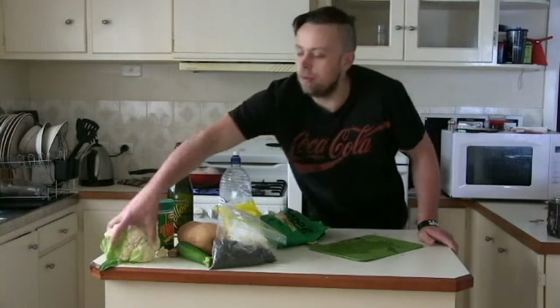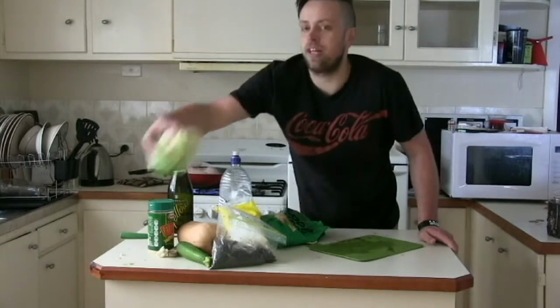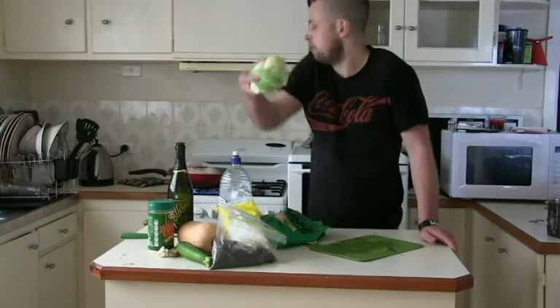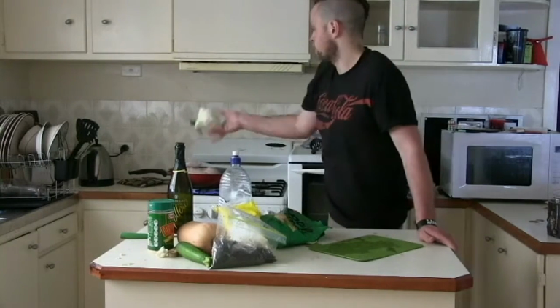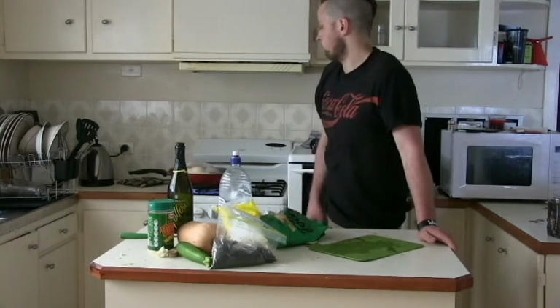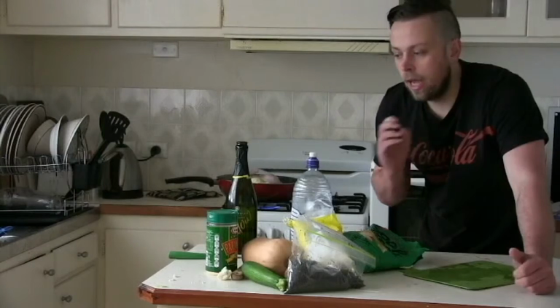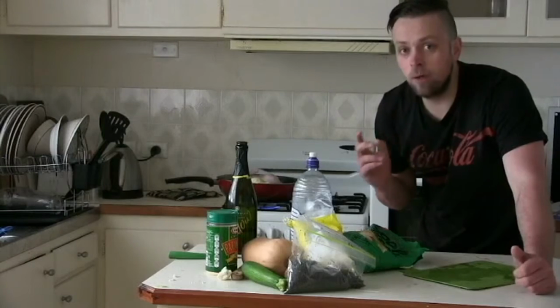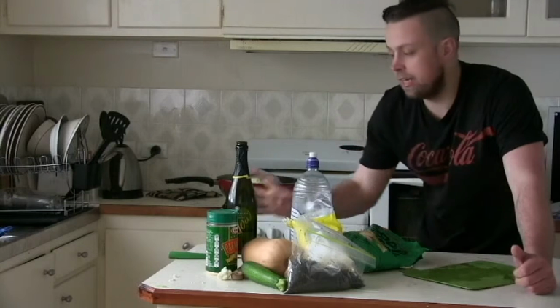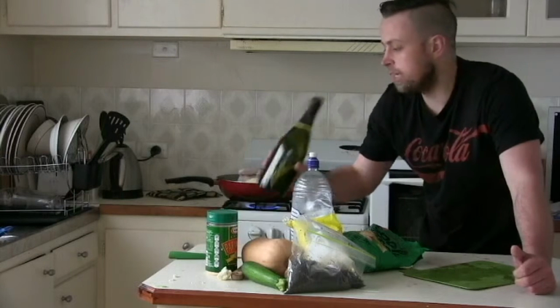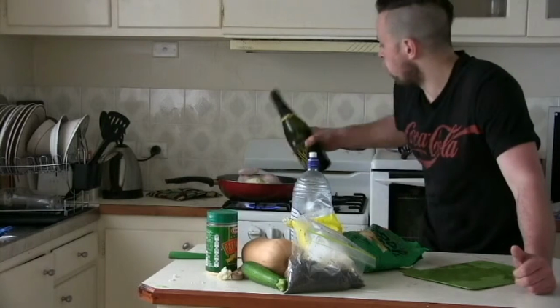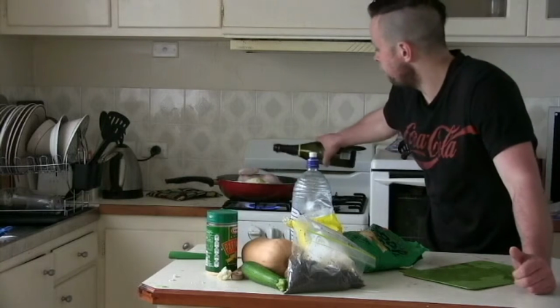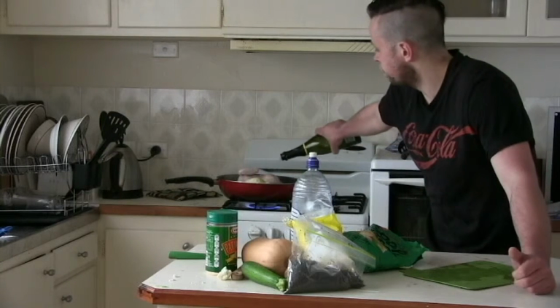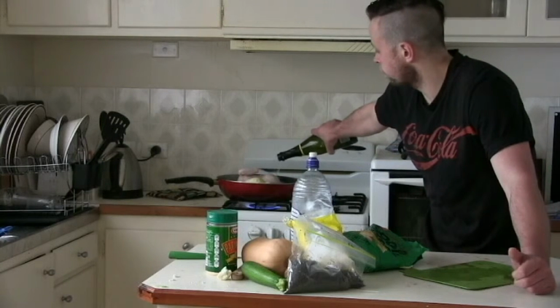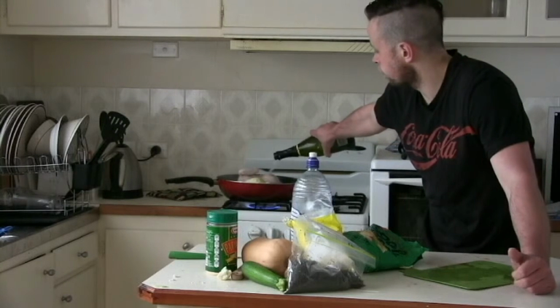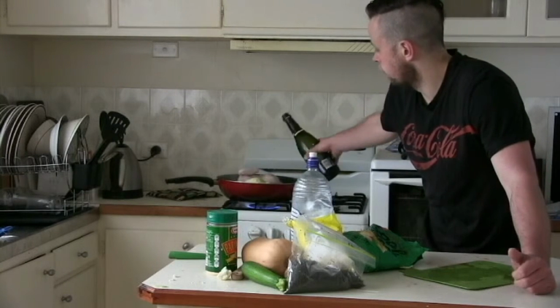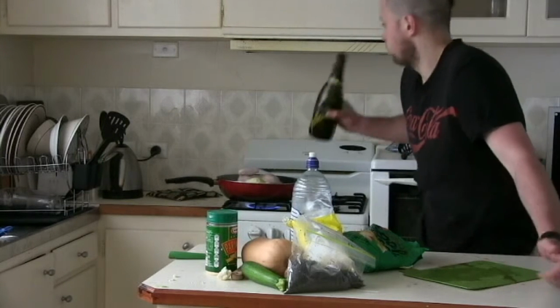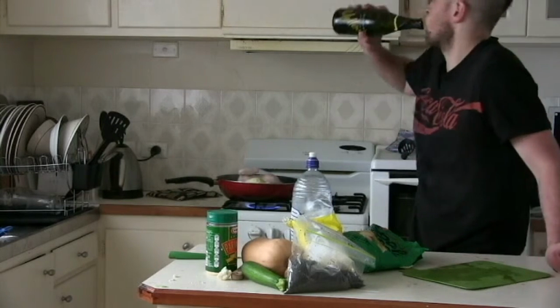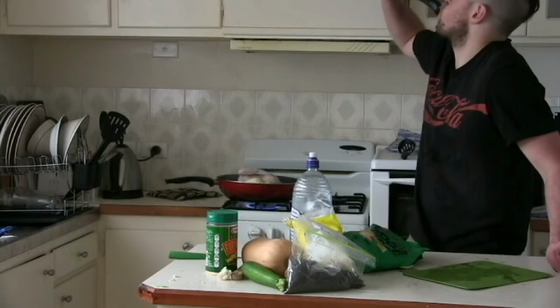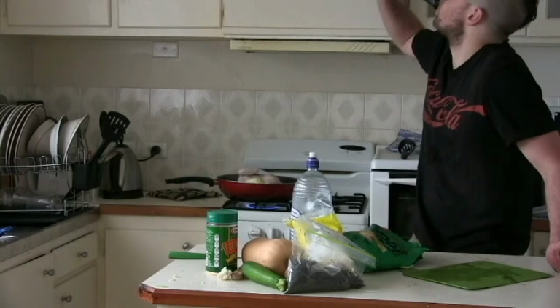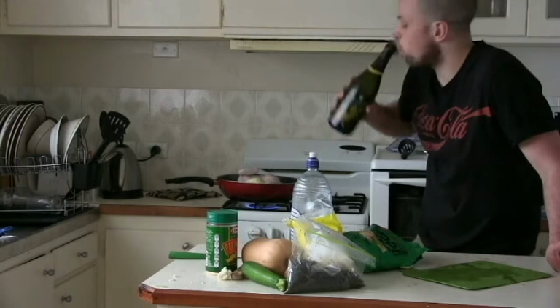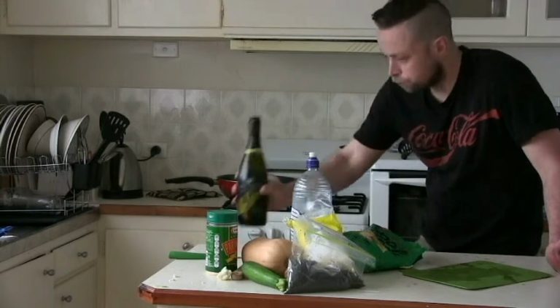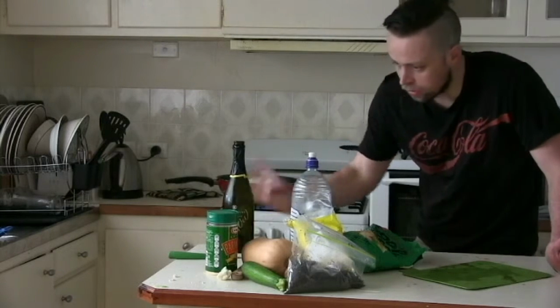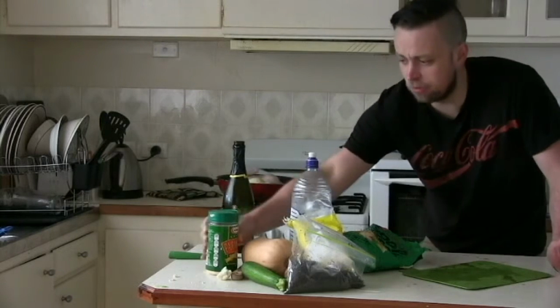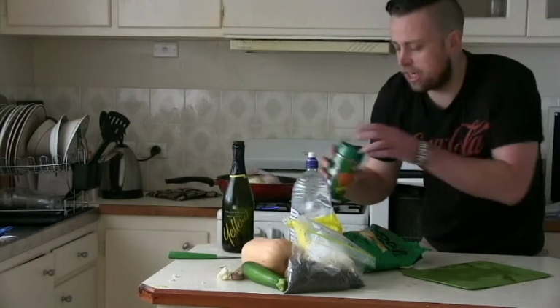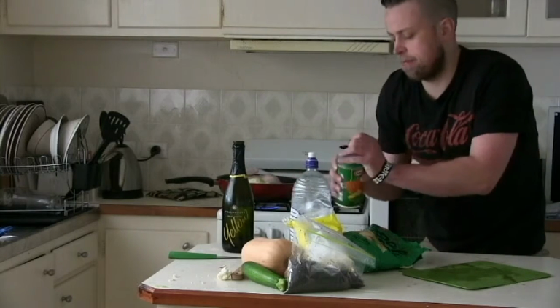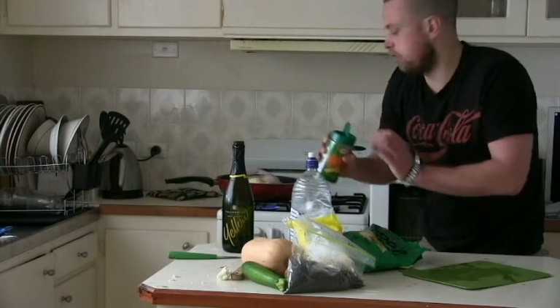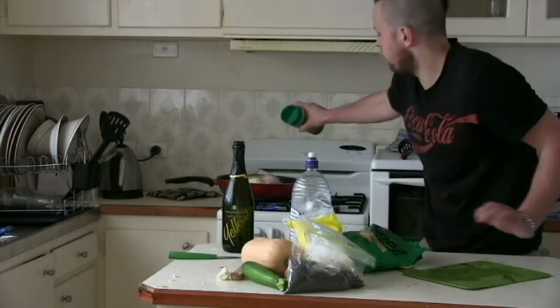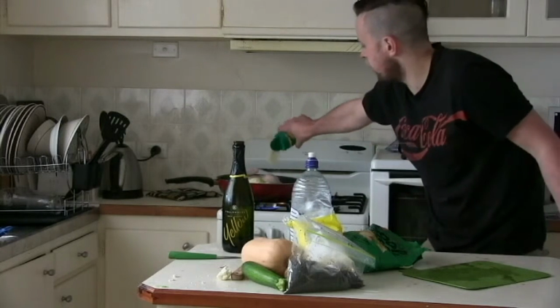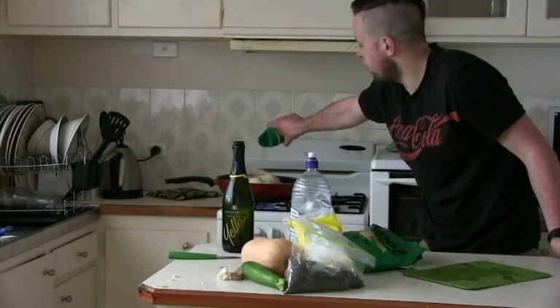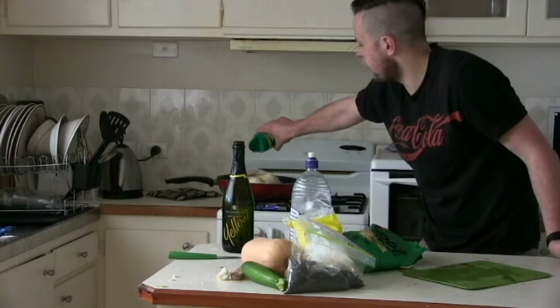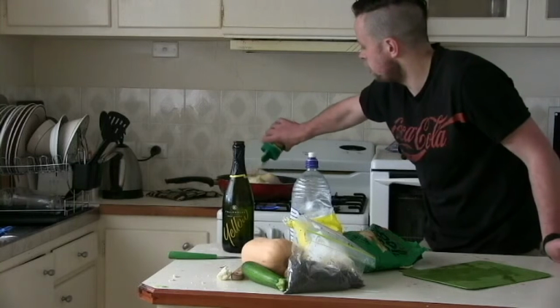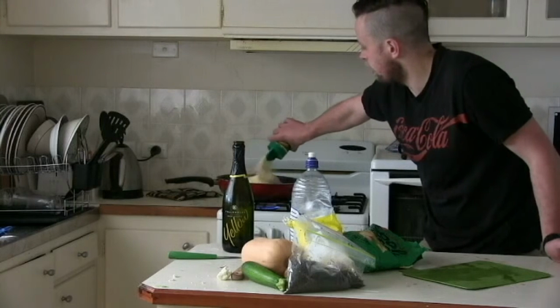And now for a bit of seasoning and garnish, we add a bit of flour. And then, once again, we'll add some more wine. And some grated cheese, because it is really great to grate your cheese.